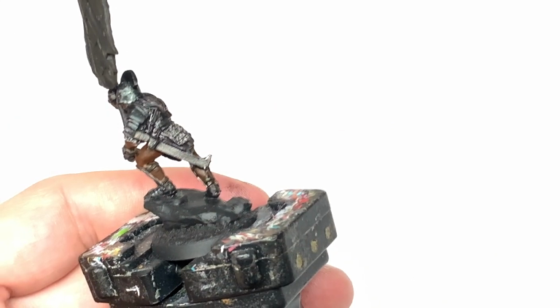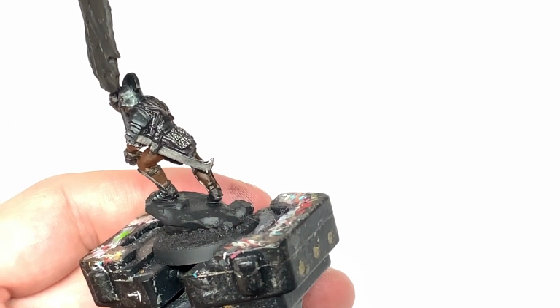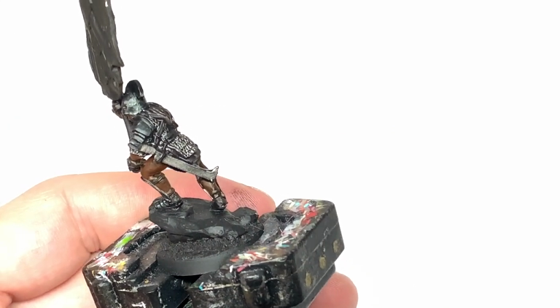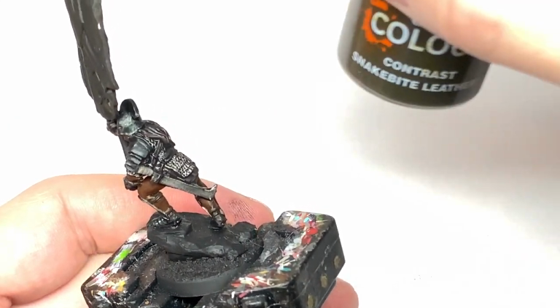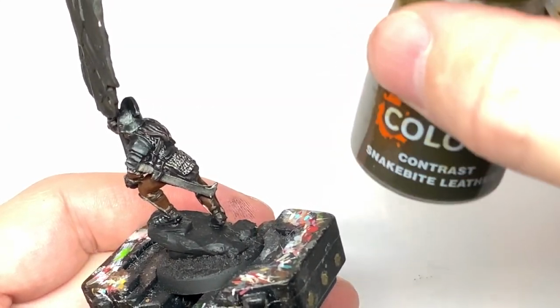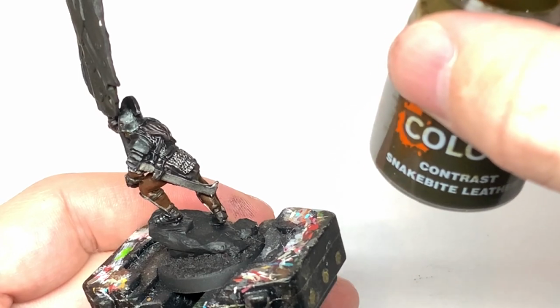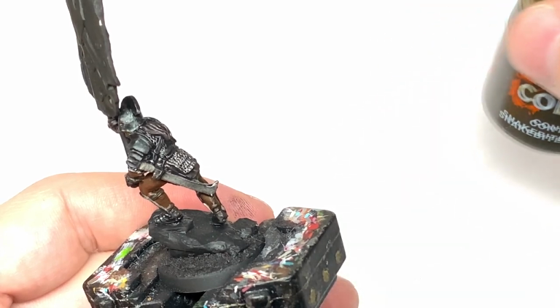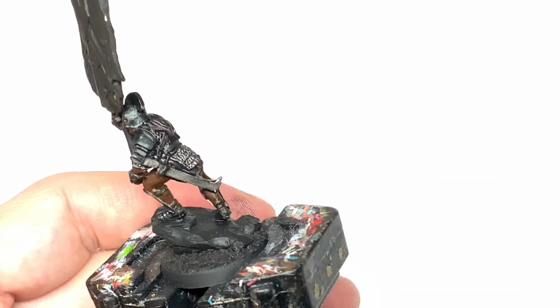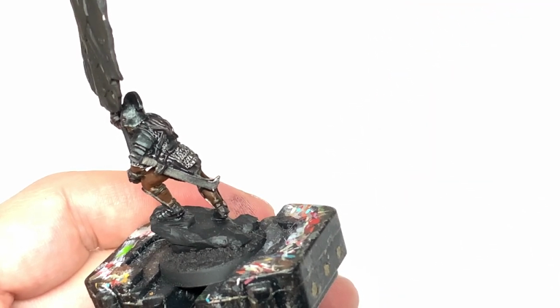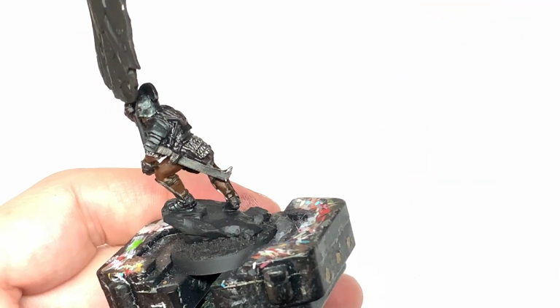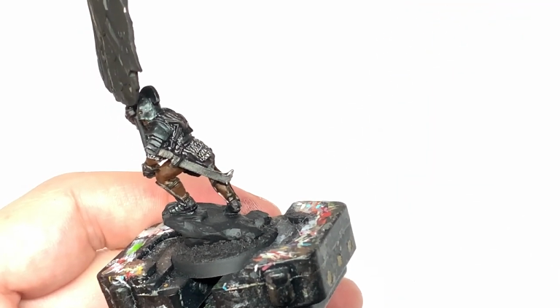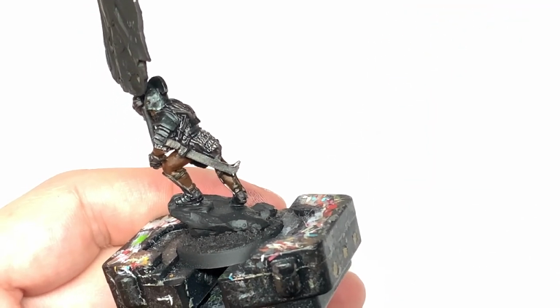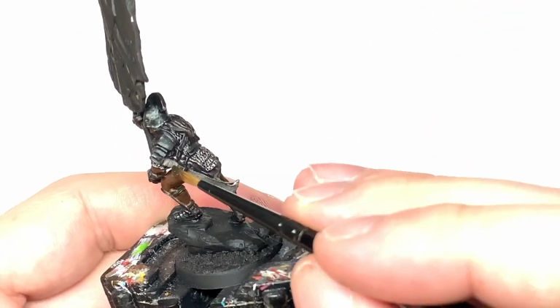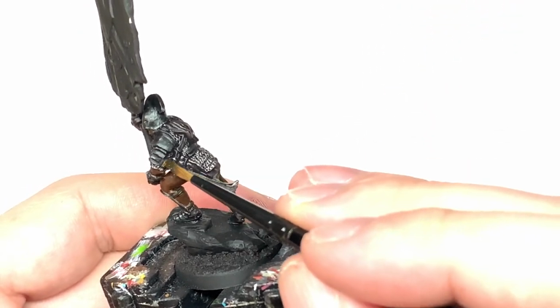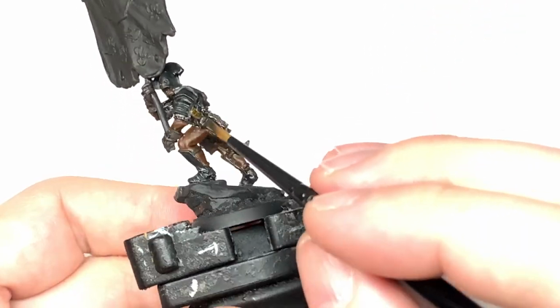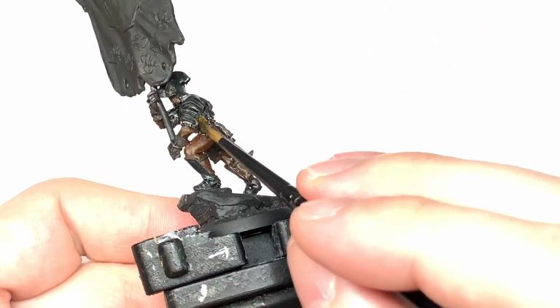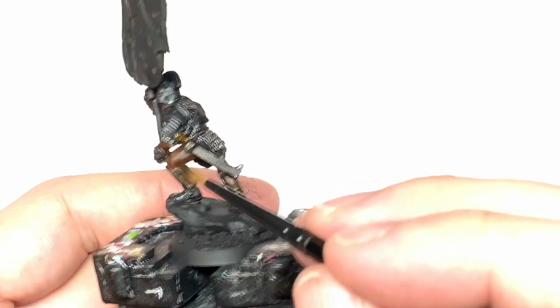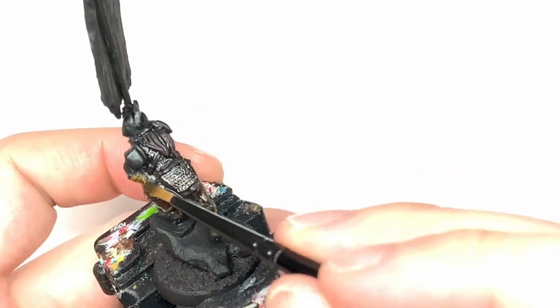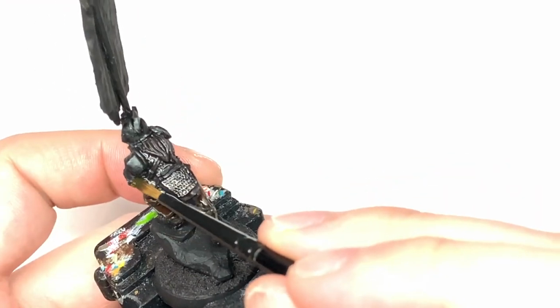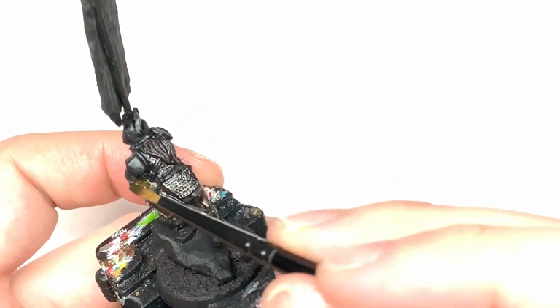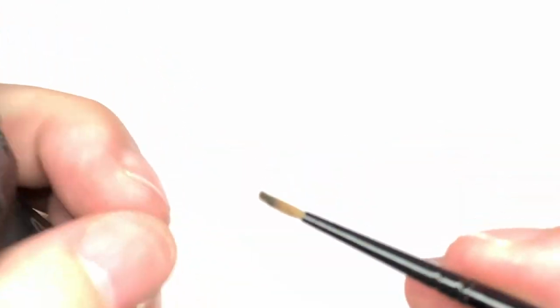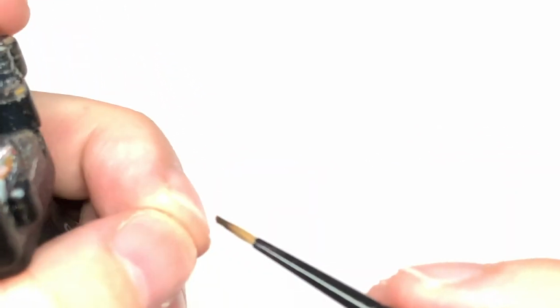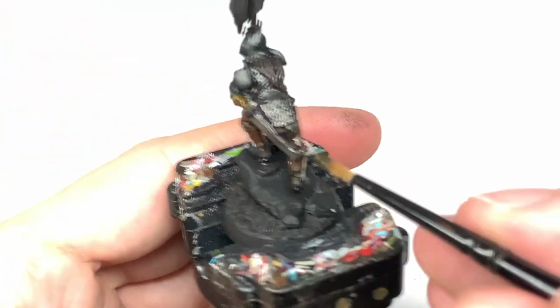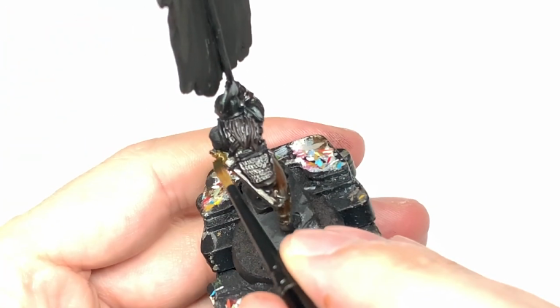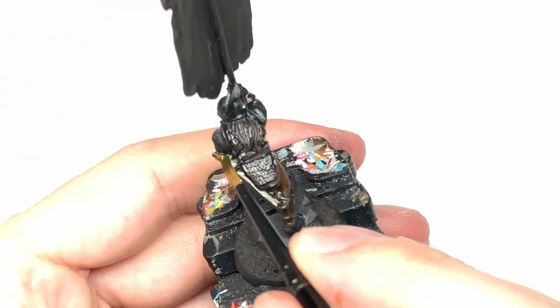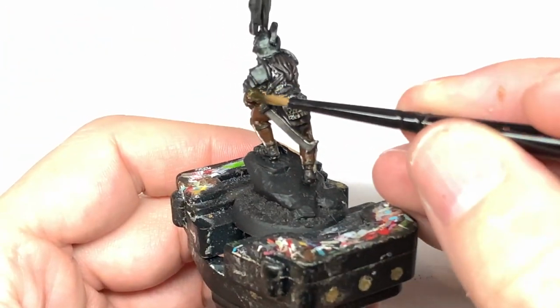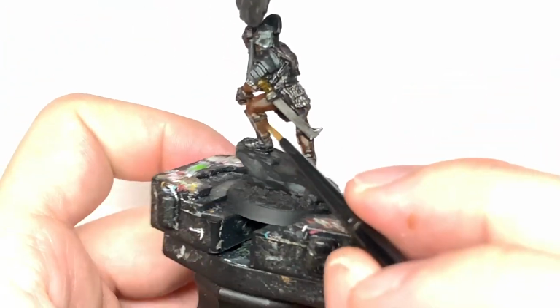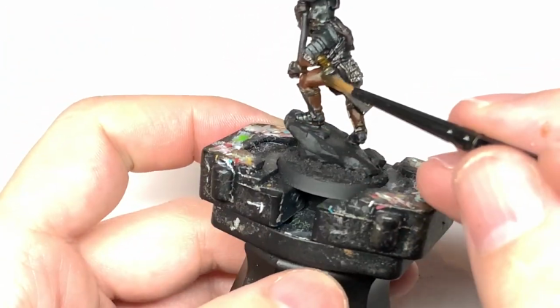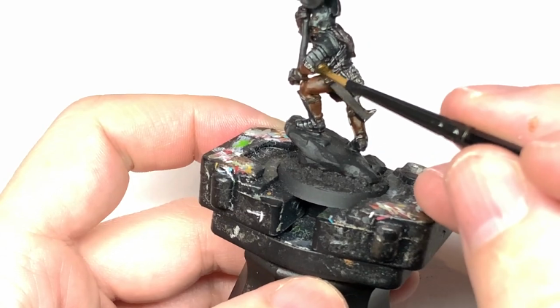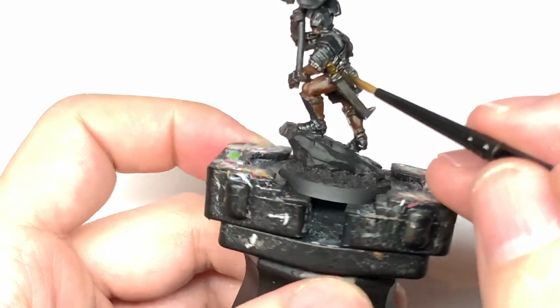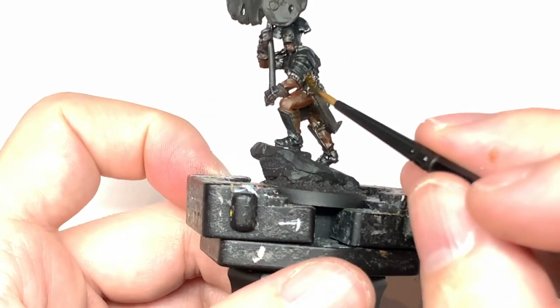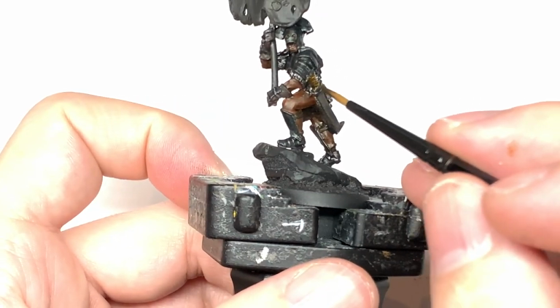I'm going to use a little tiny bit of Citadel Snakebite Leather contrast and we're just going to use this on the grip of his sword. That will give it a nice light leathery look - it's a really quick way of doing leather on any miniature.